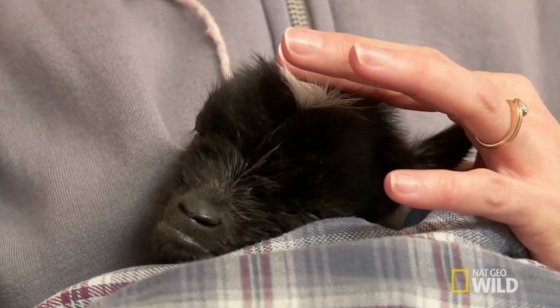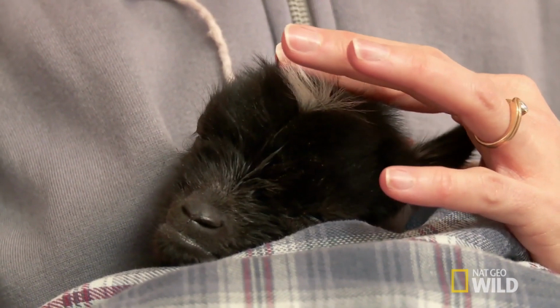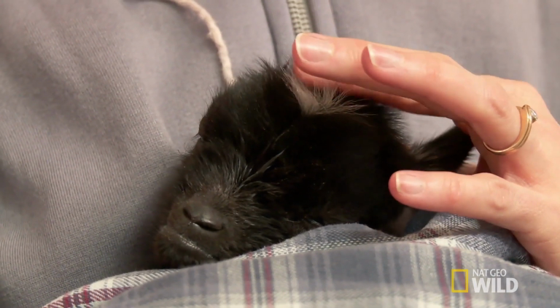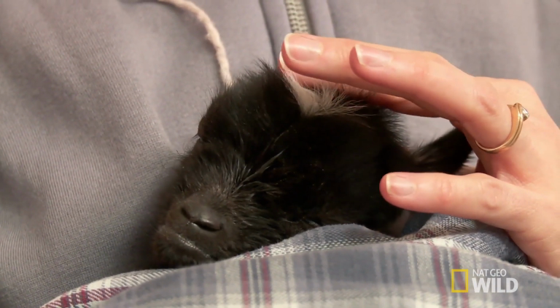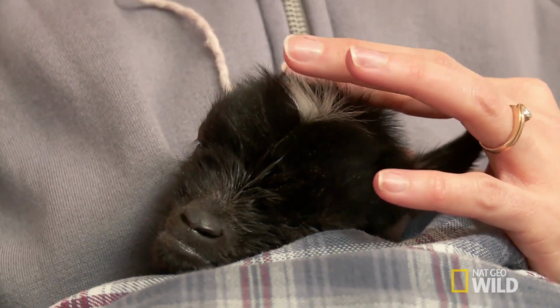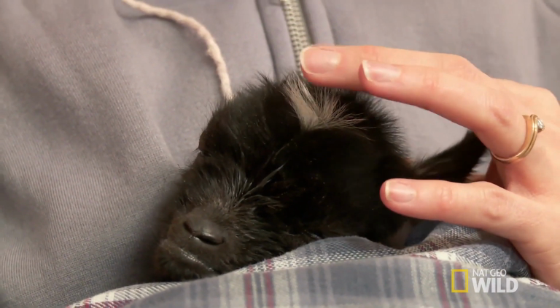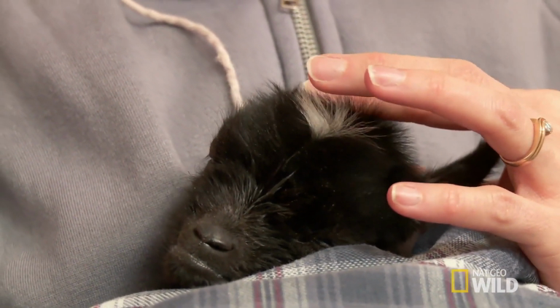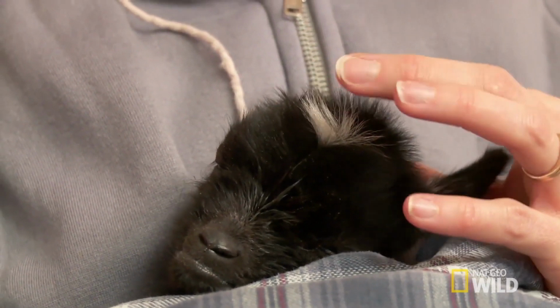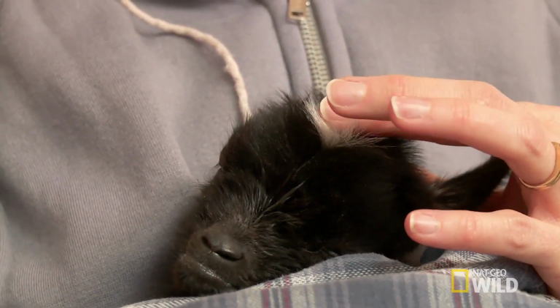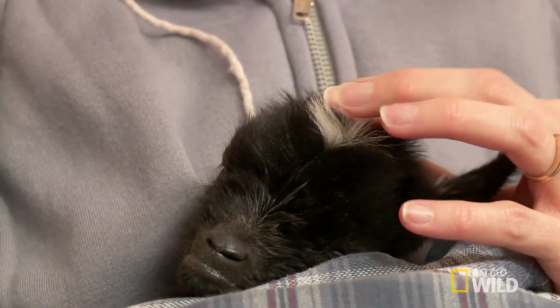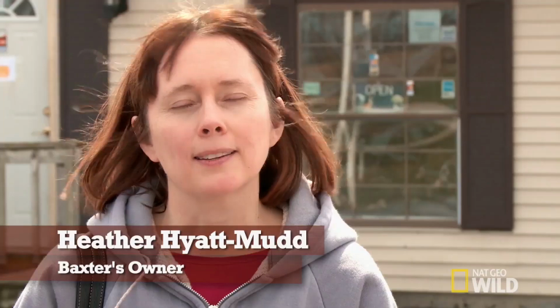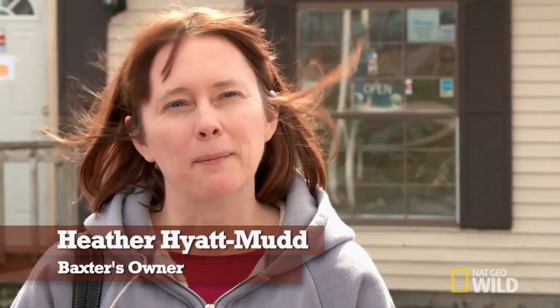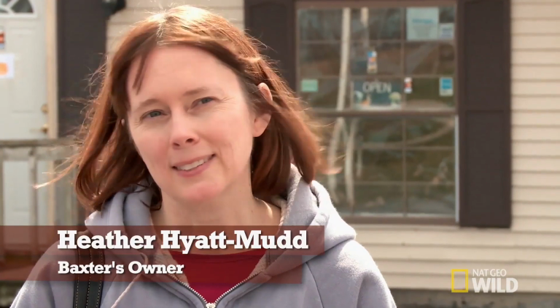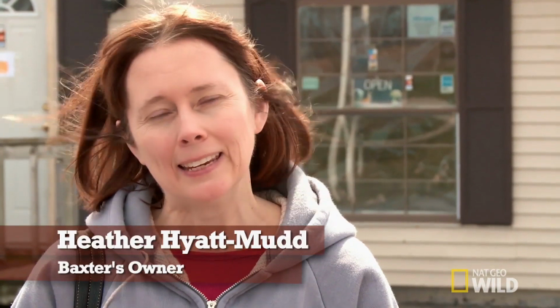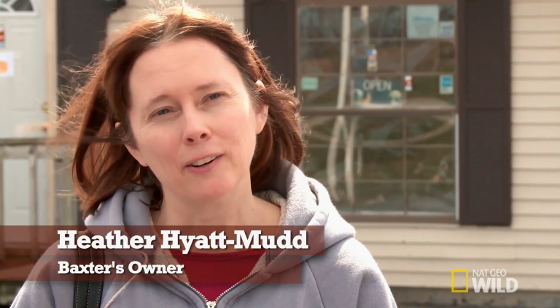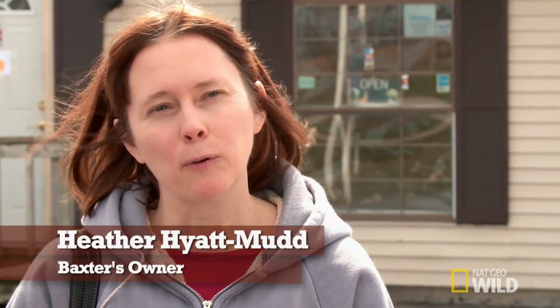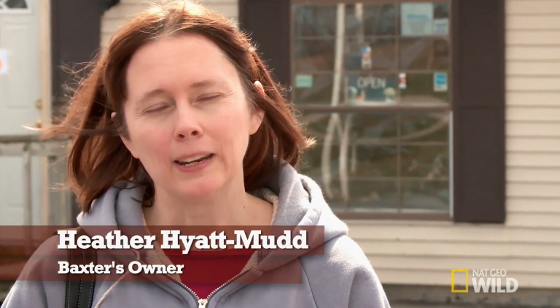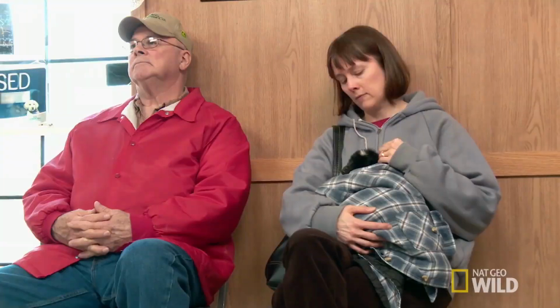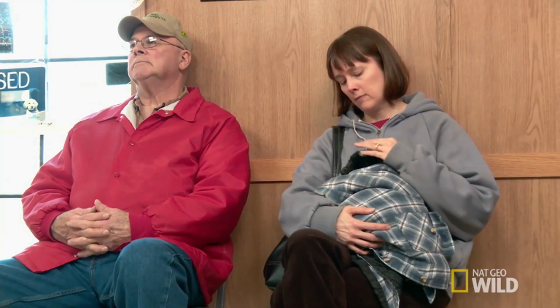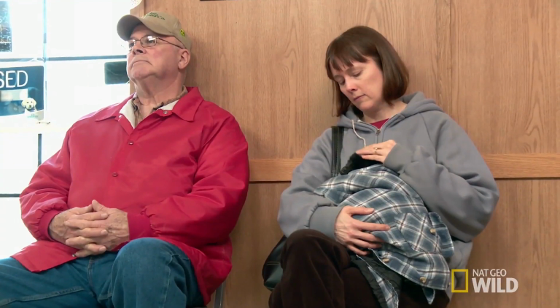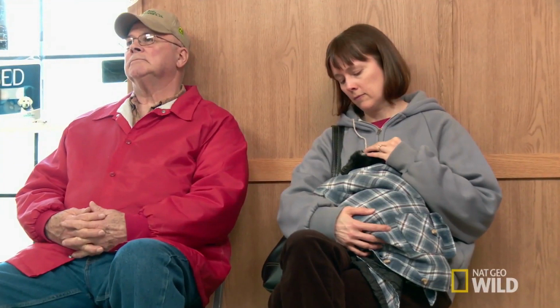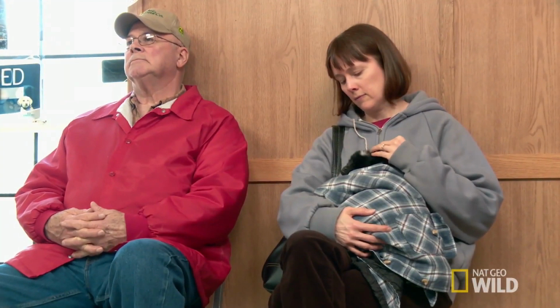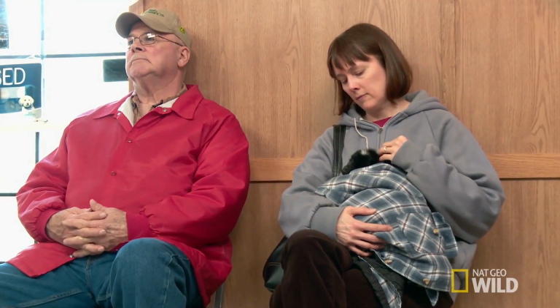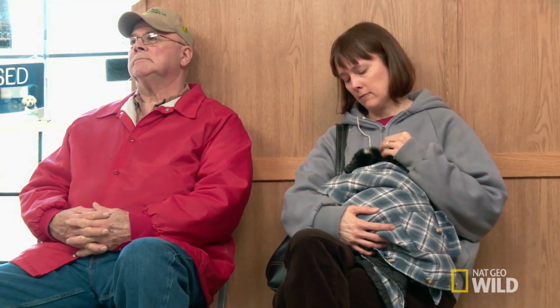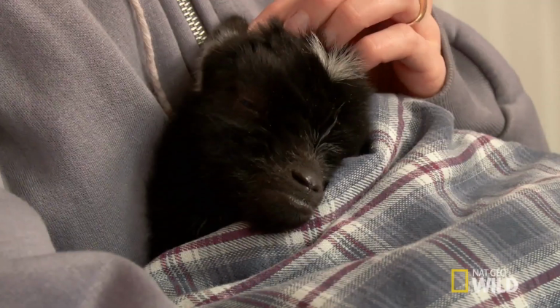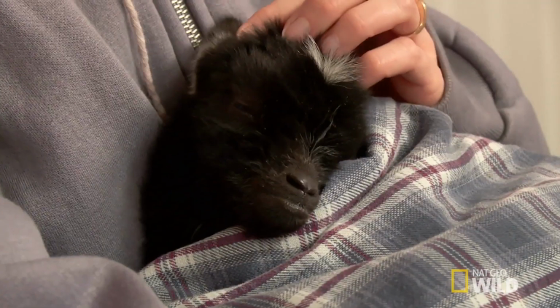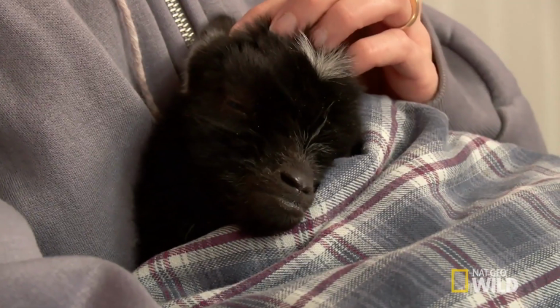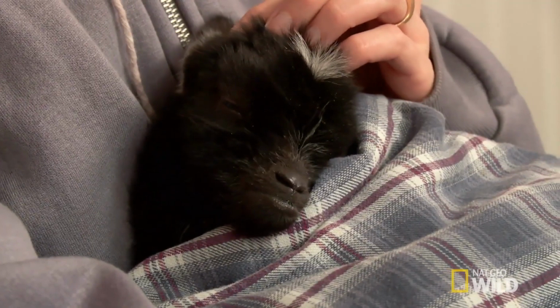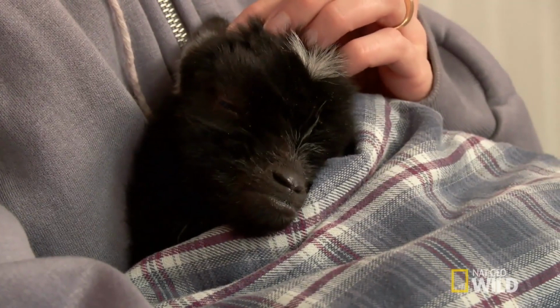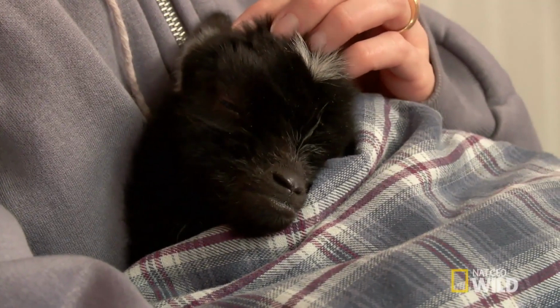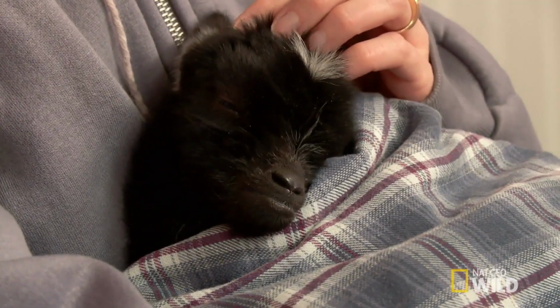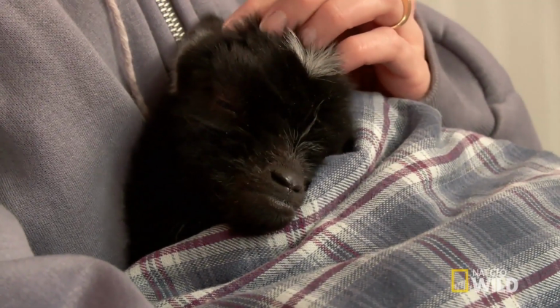Life is off to a rough start for this little kid. His mama isn't taking care of him and won't feed him. It's horrible. When you see him, he's so little and cute — you hate to have him die.